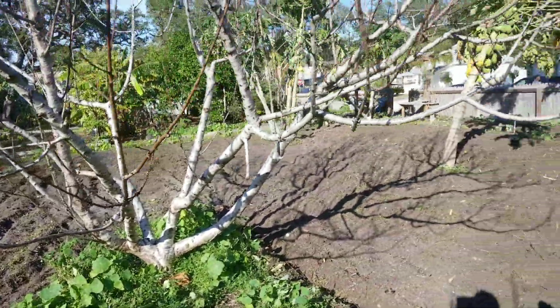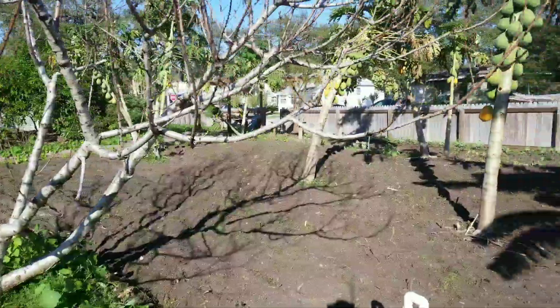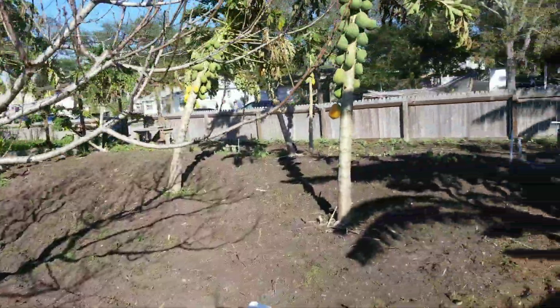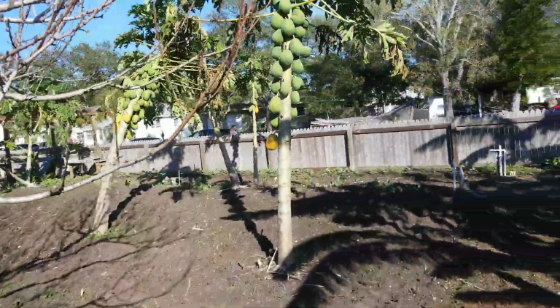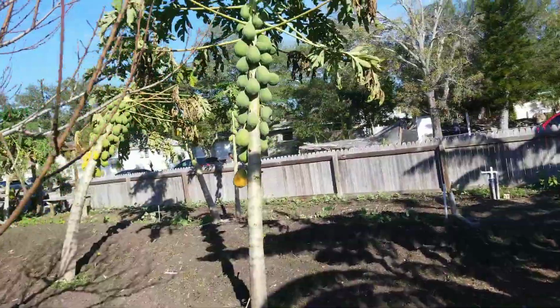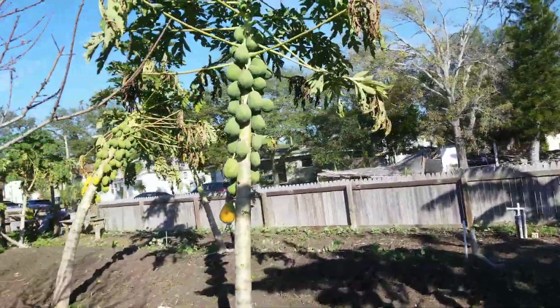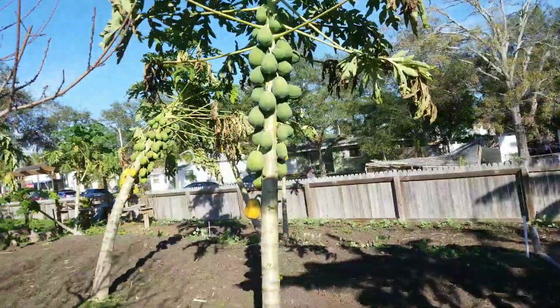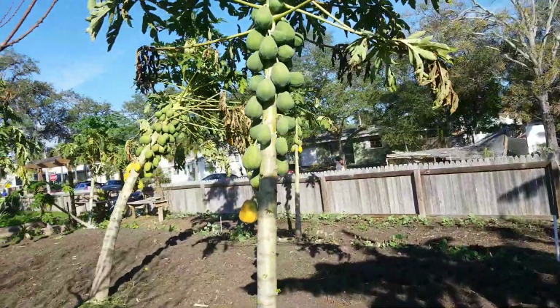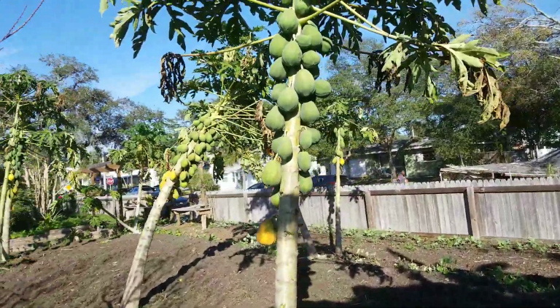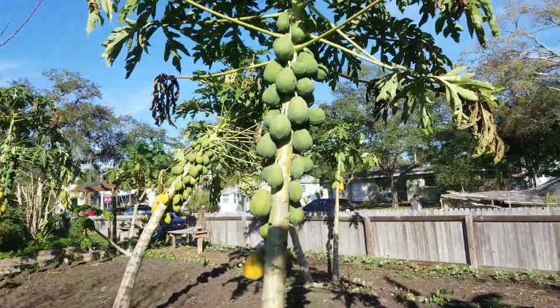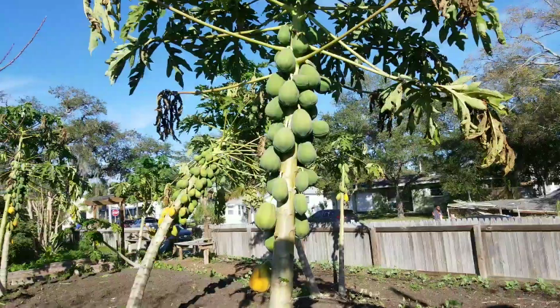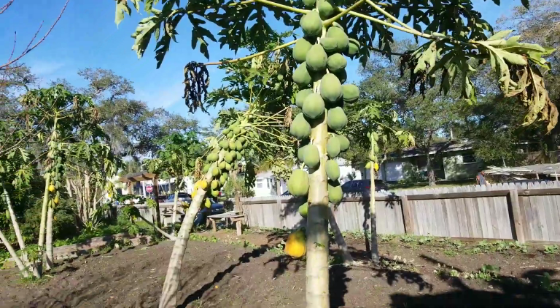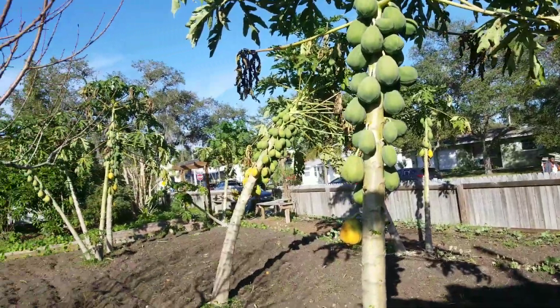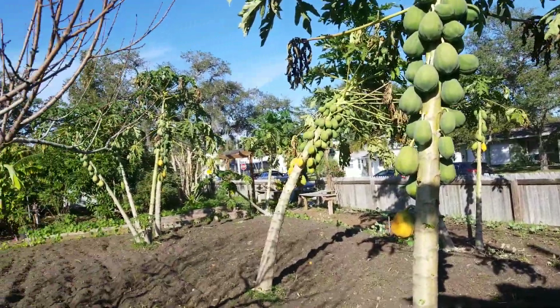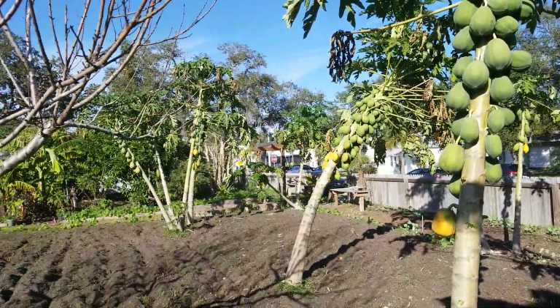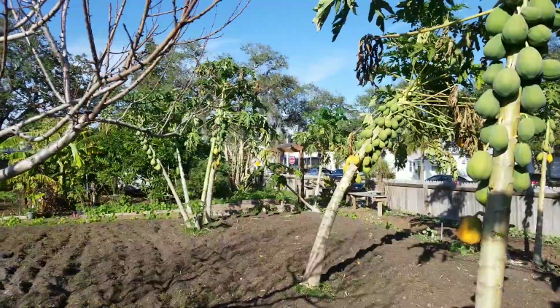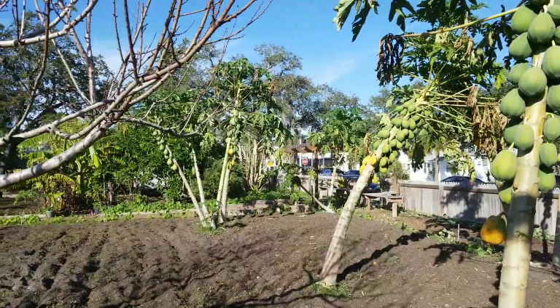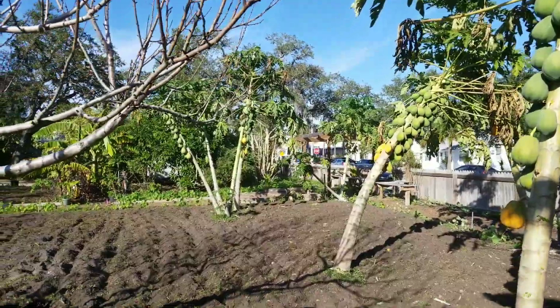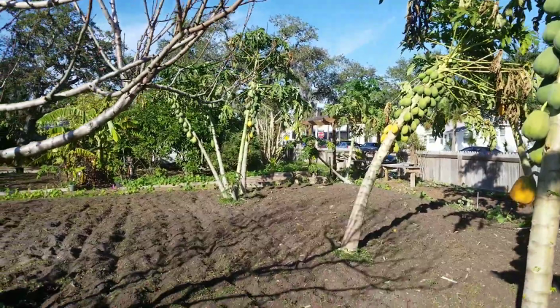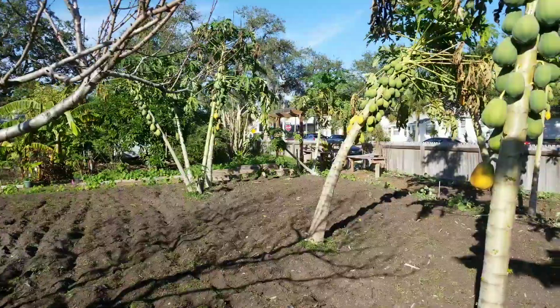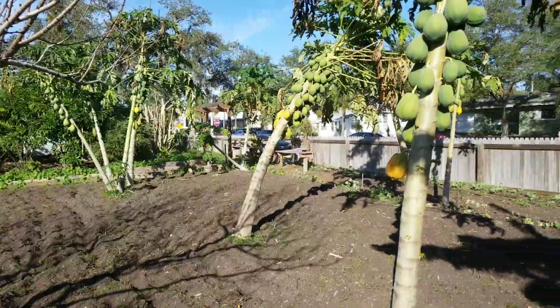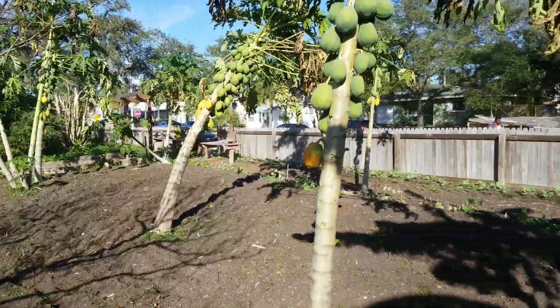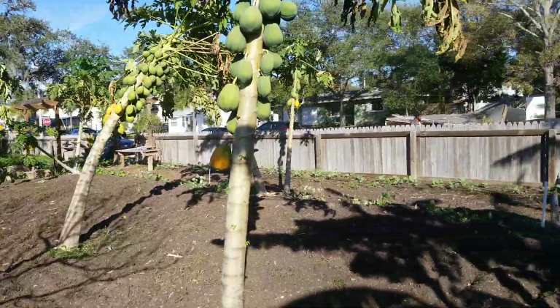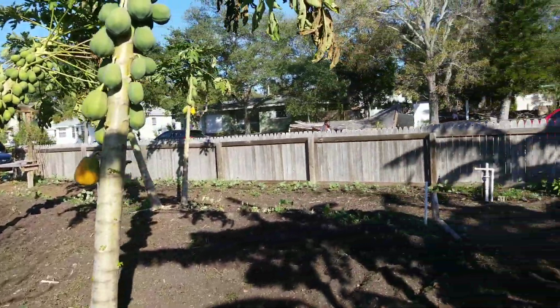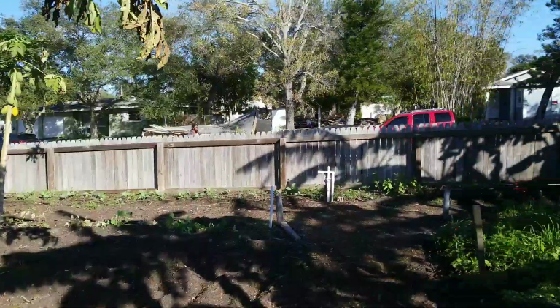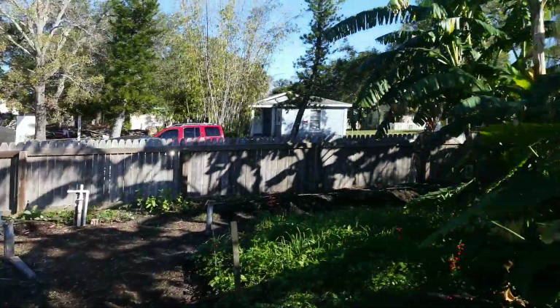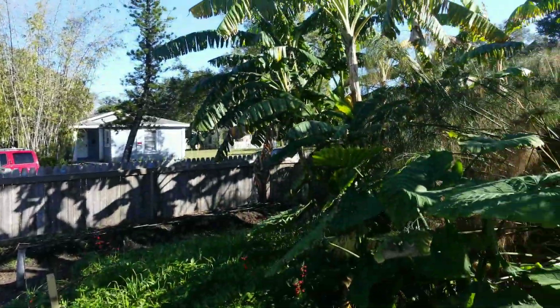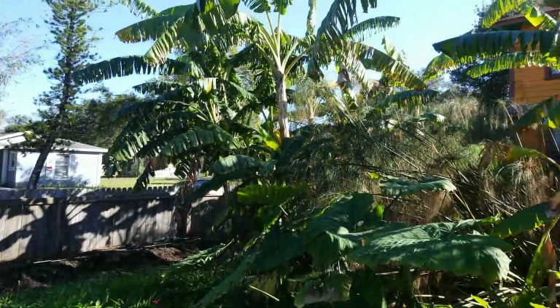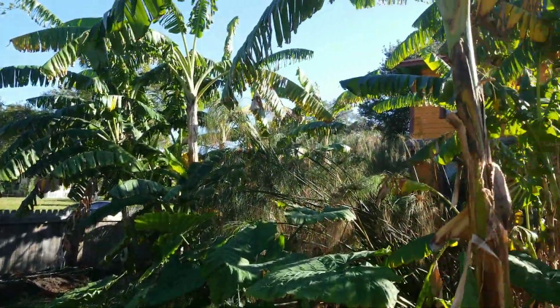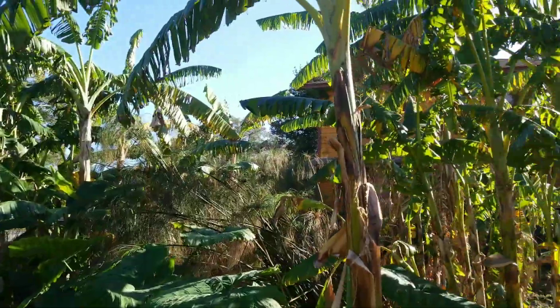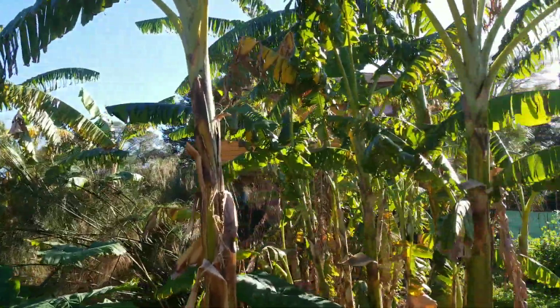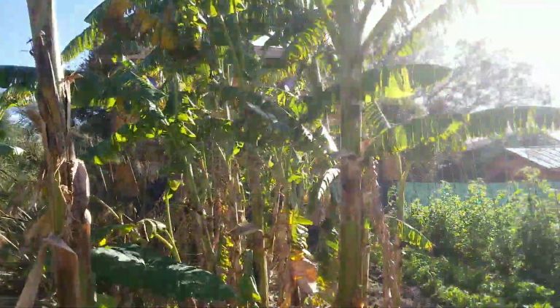And look at these papayas. There's a bunch of these papaya trees growing around here. Really, really nice garden.